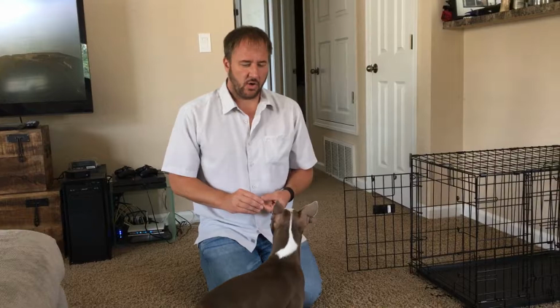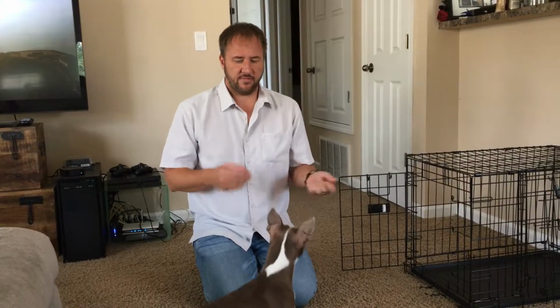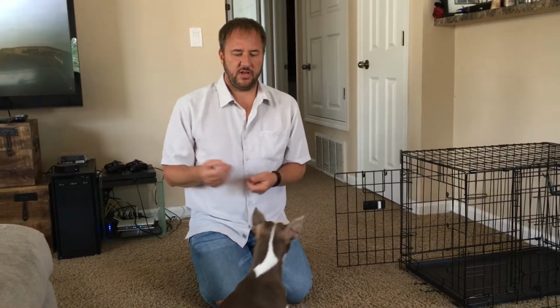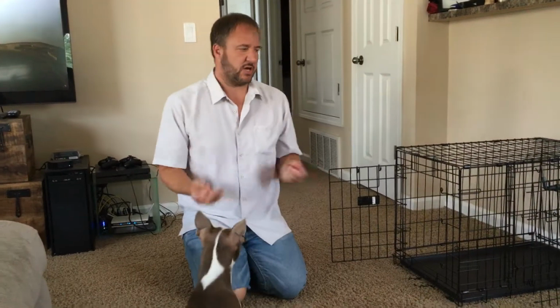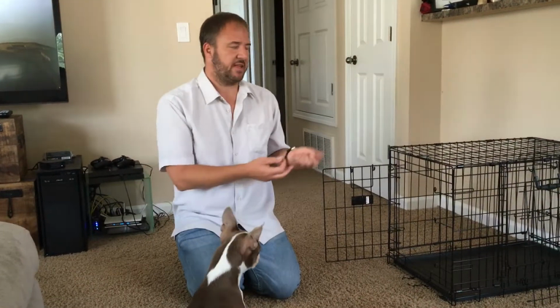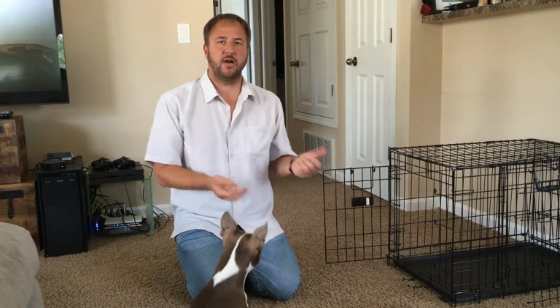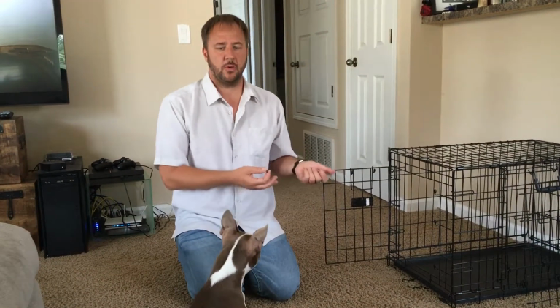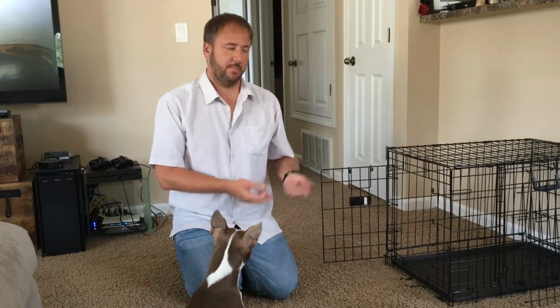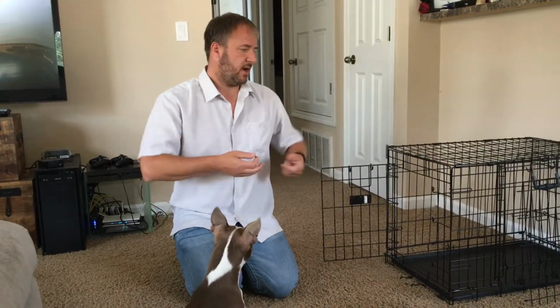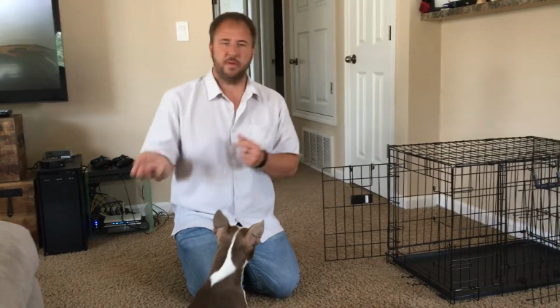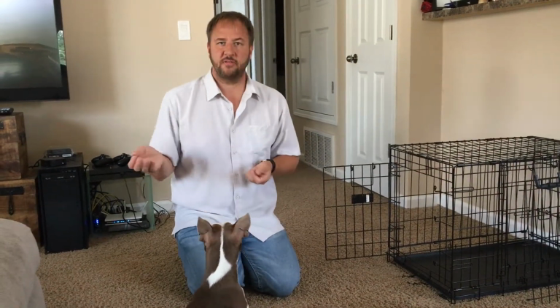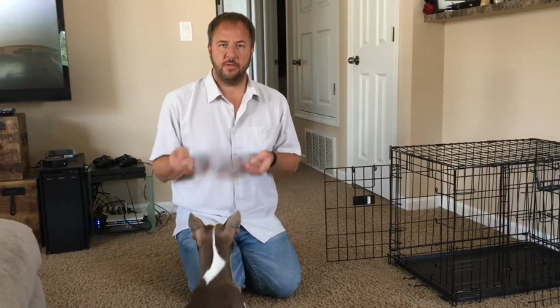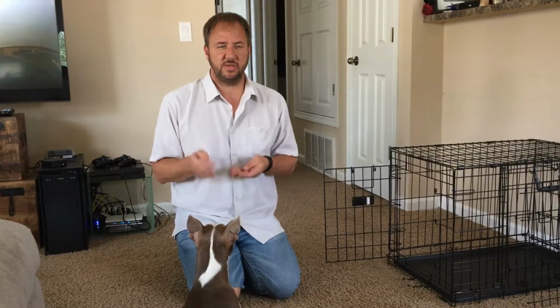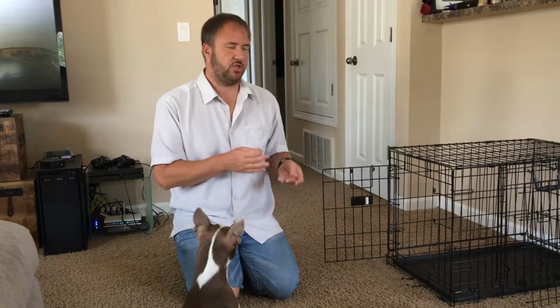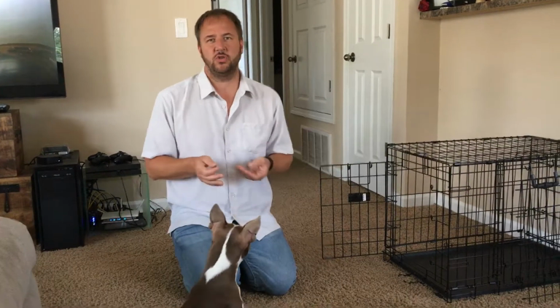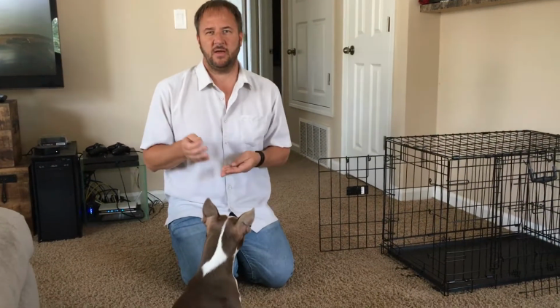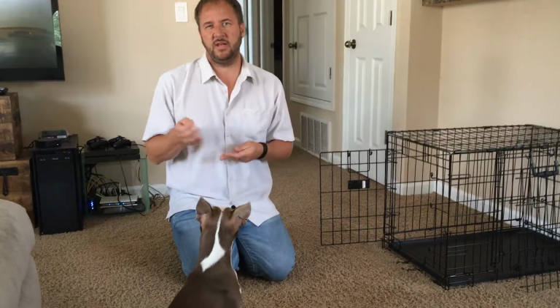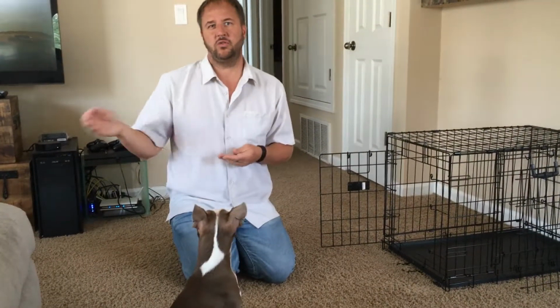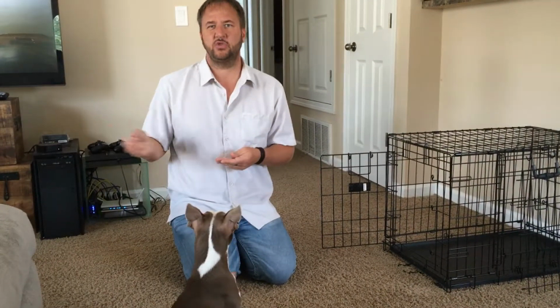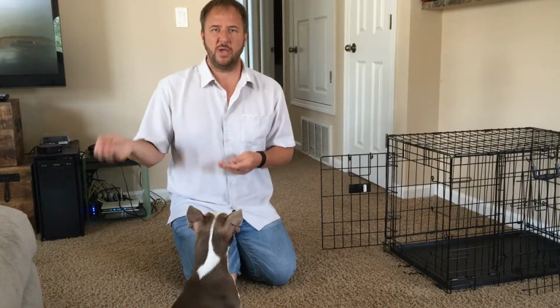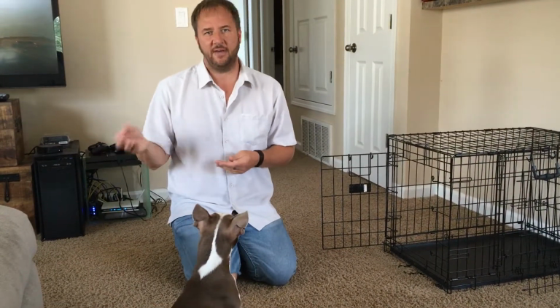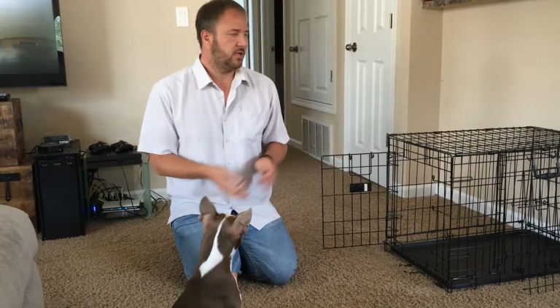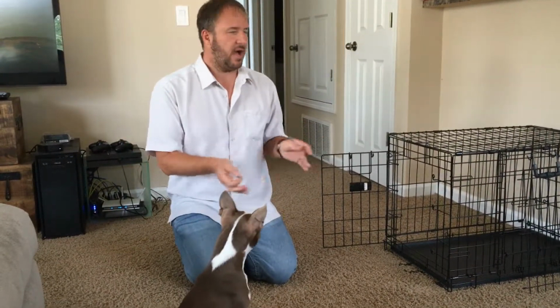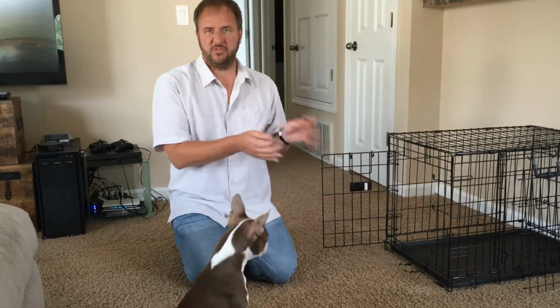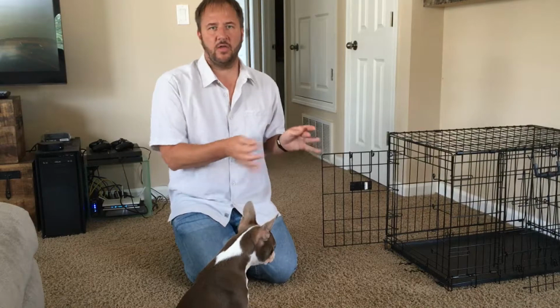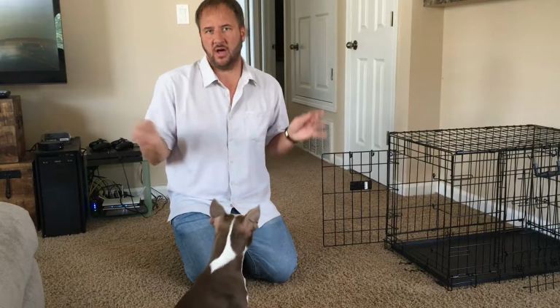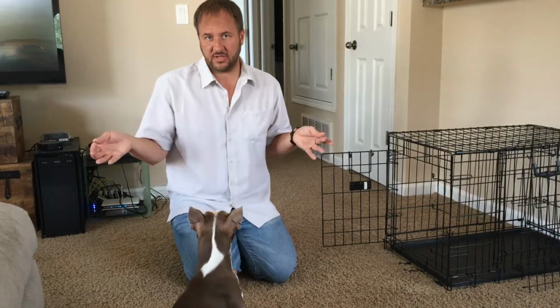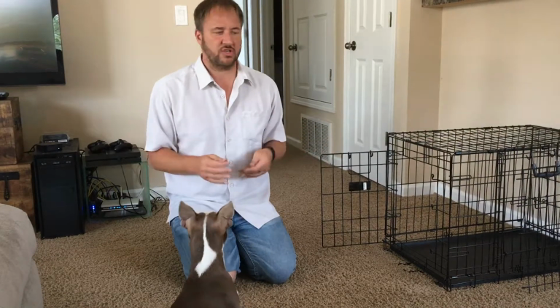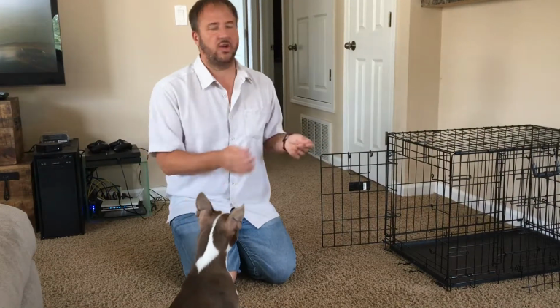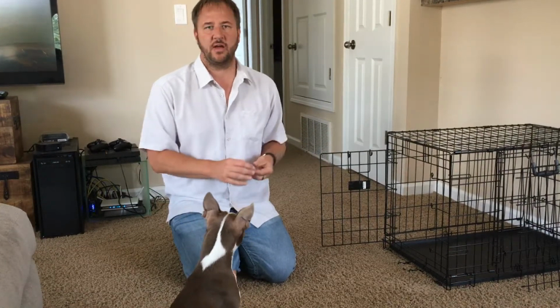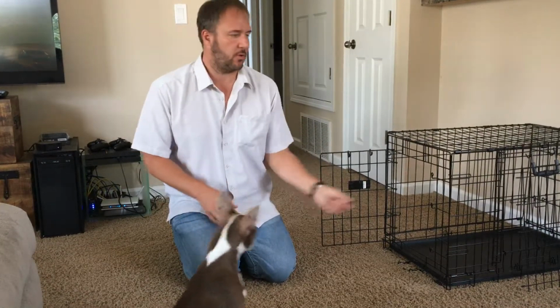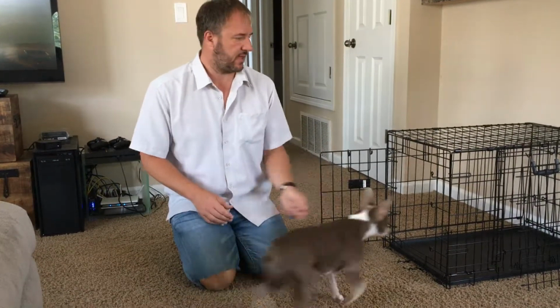In the first two videos, we talked about how to get the dog comfortable going in here. This is something you shouldn't start doing until about three days to about a week after we've done all this — after the day of the session — so the dog is very comfortable going in the crate.